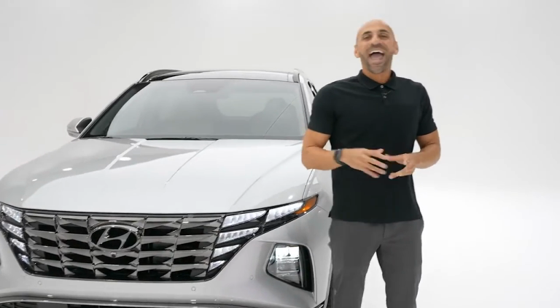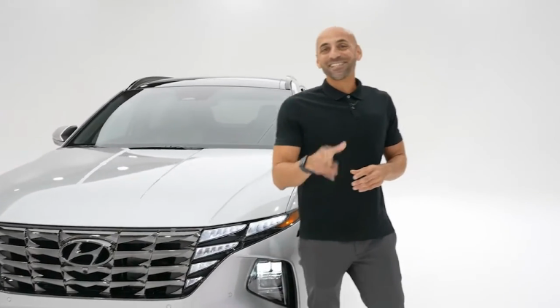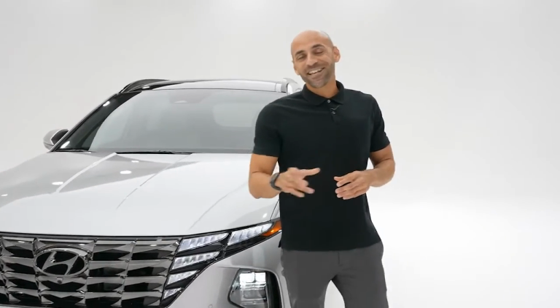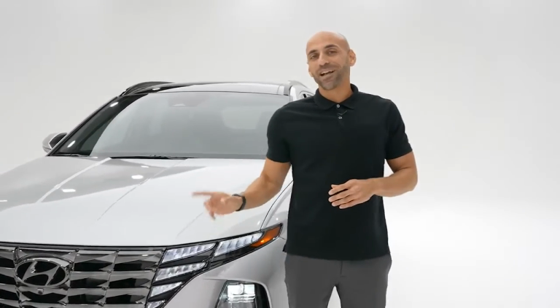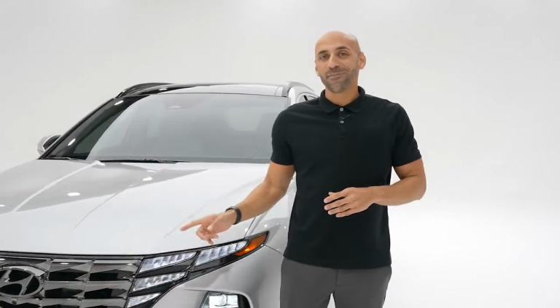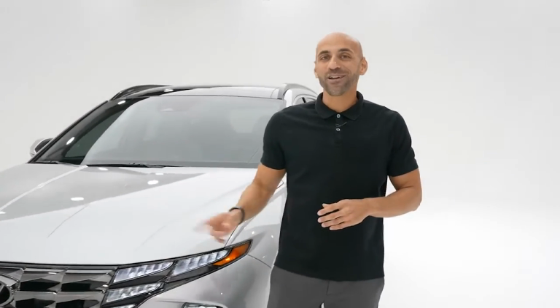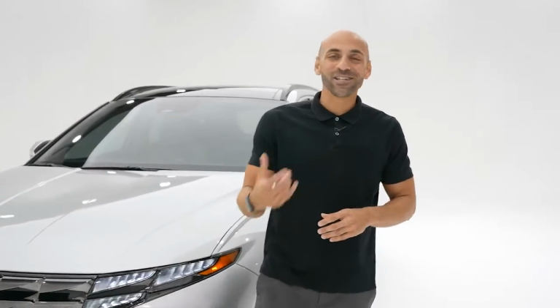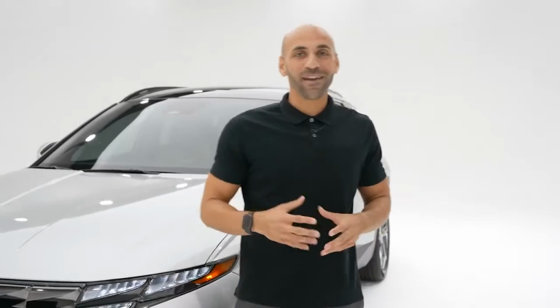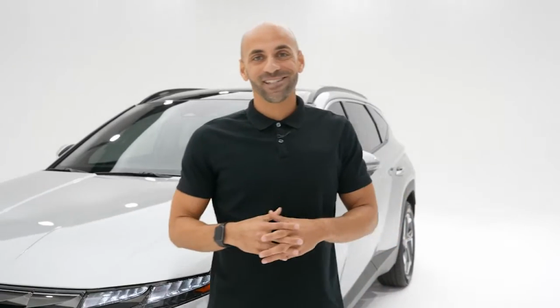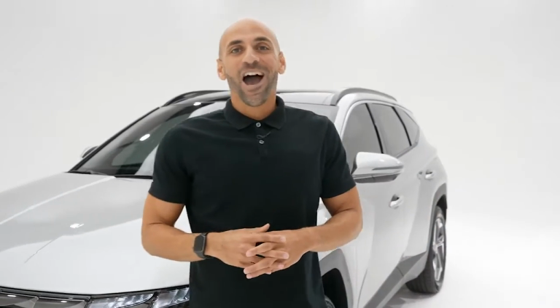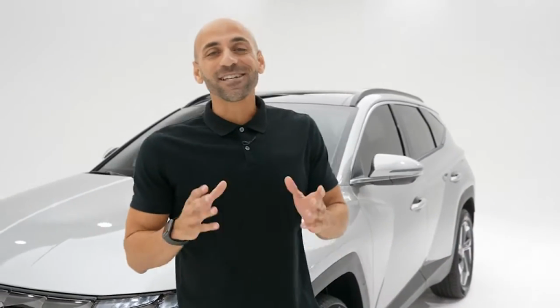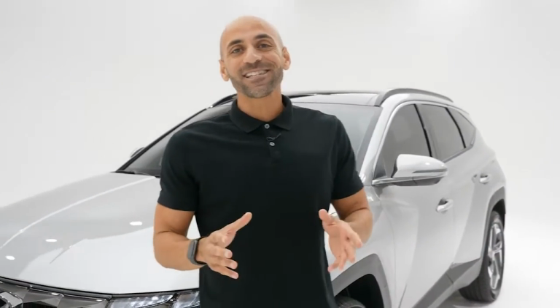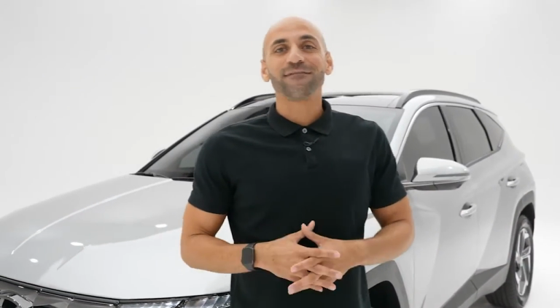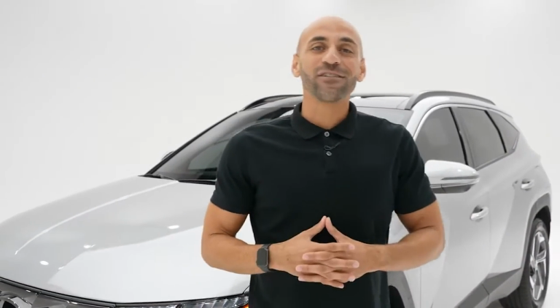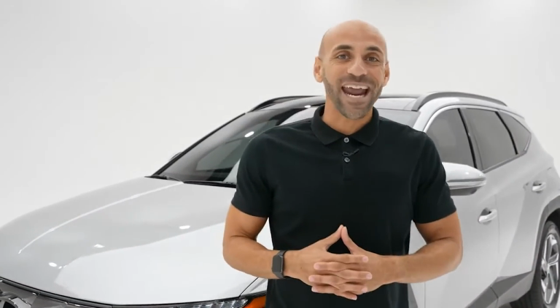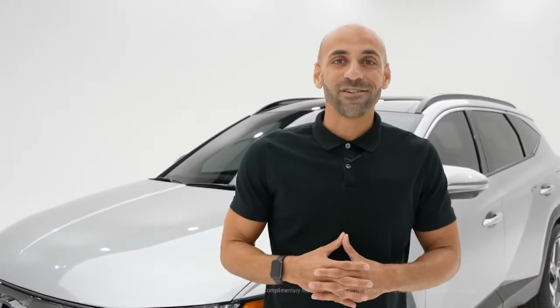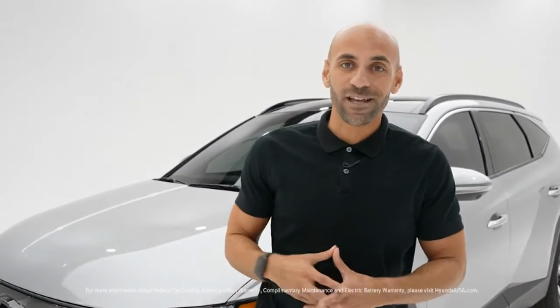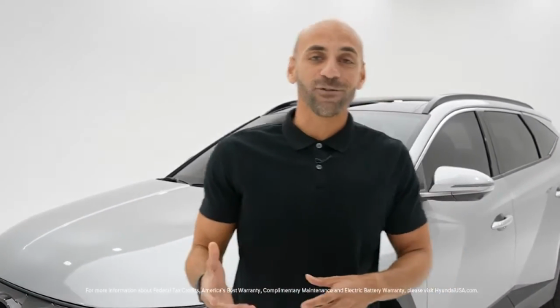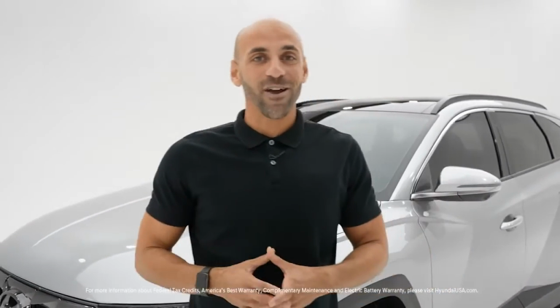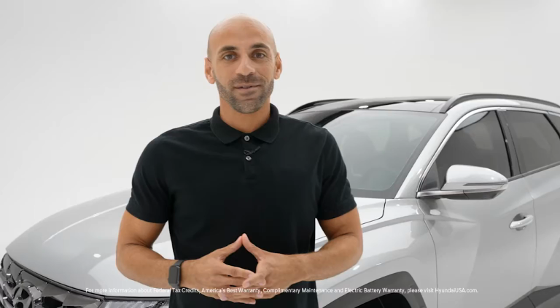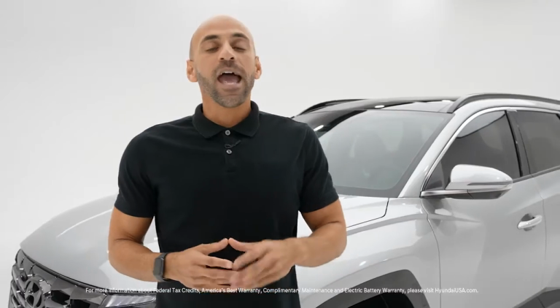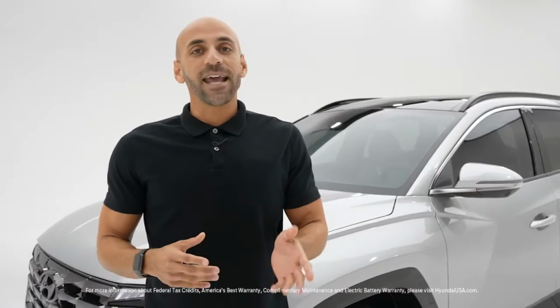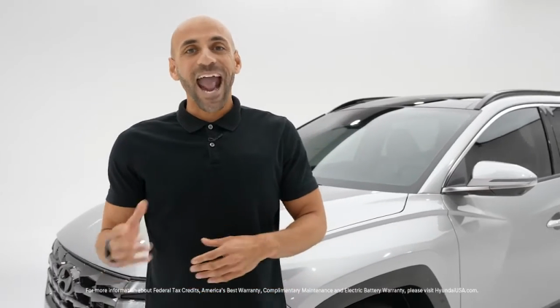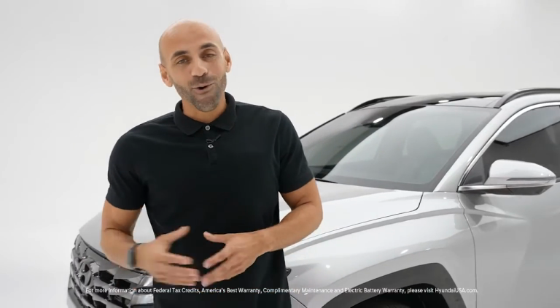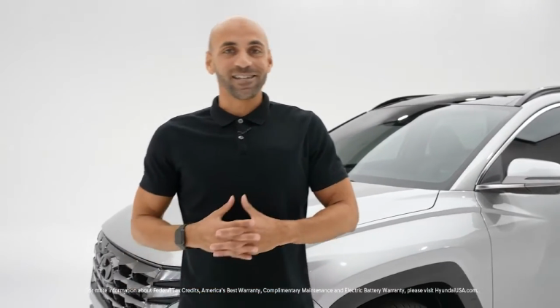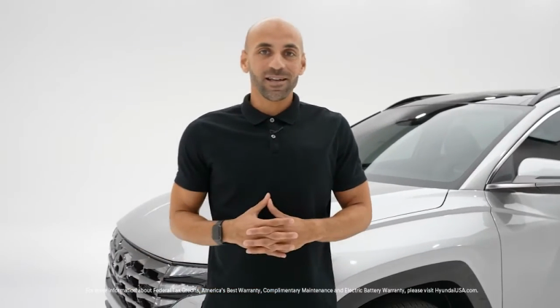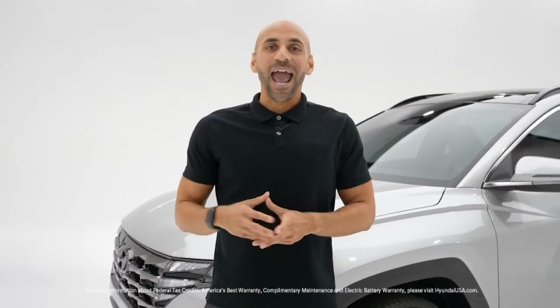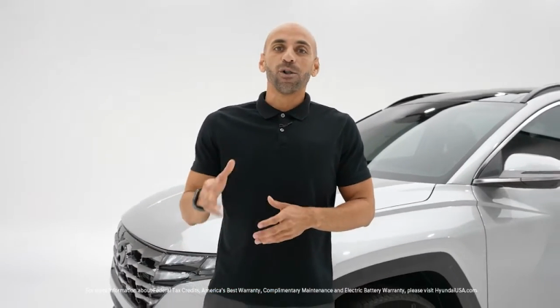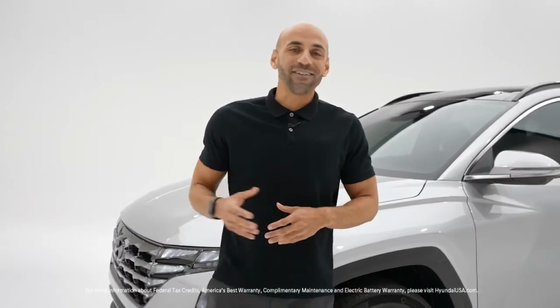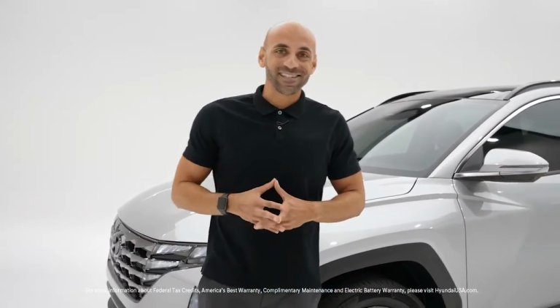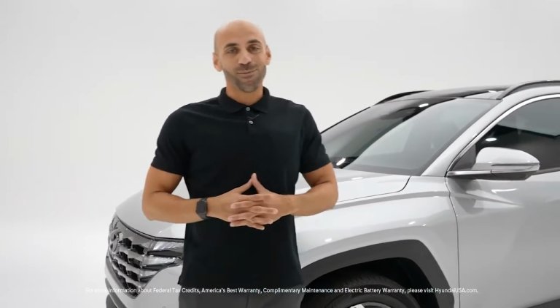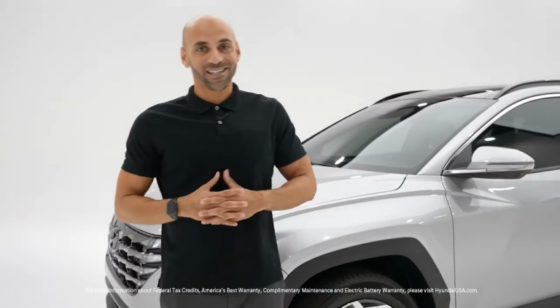Since it's a plug-in hybrid, you get some additional benefits: up to $6,587 in federal tax credit, state and local incentives, and solo driving access in carpool lanes.